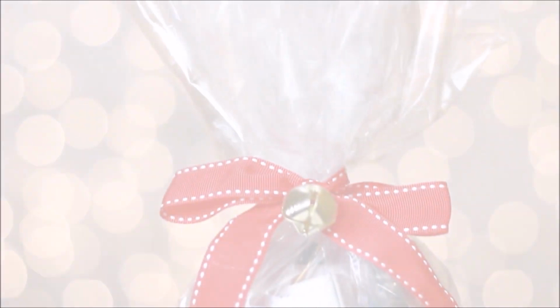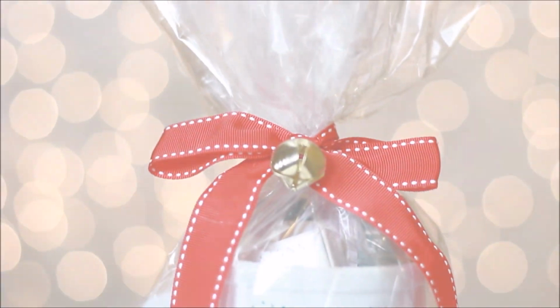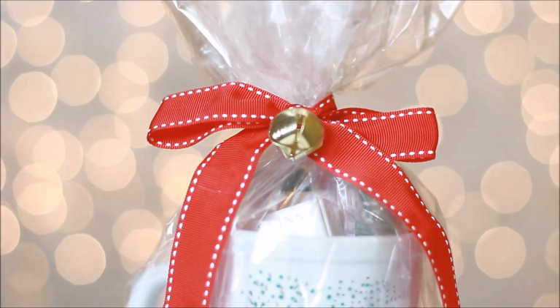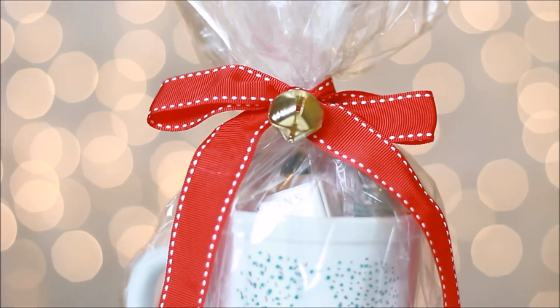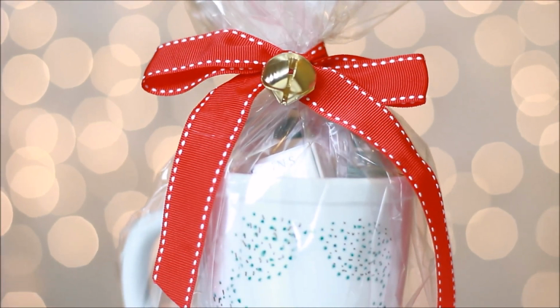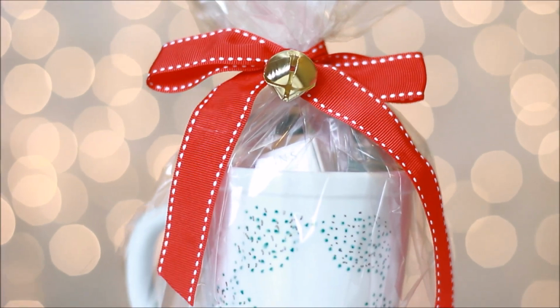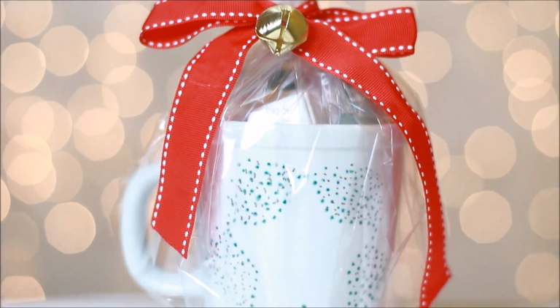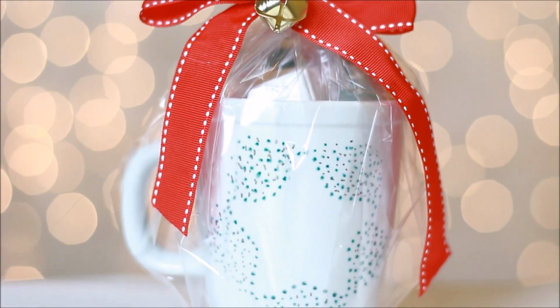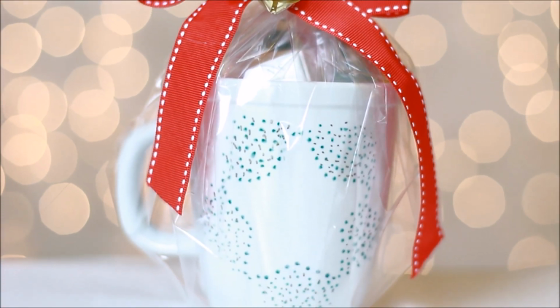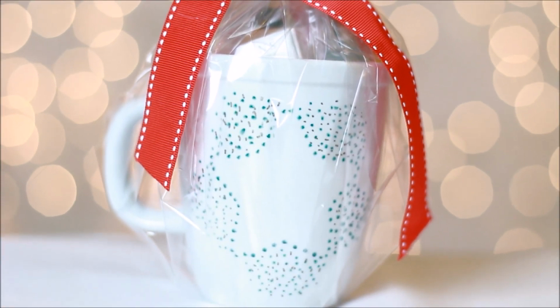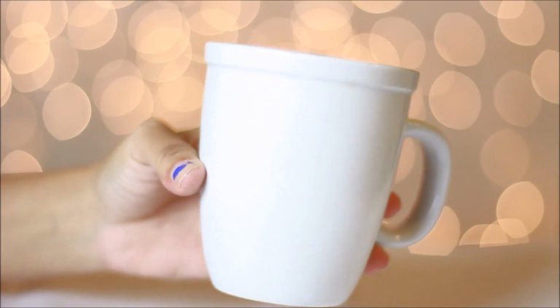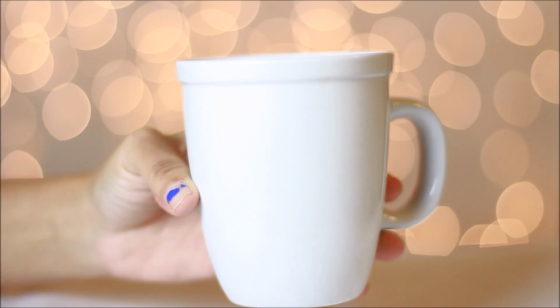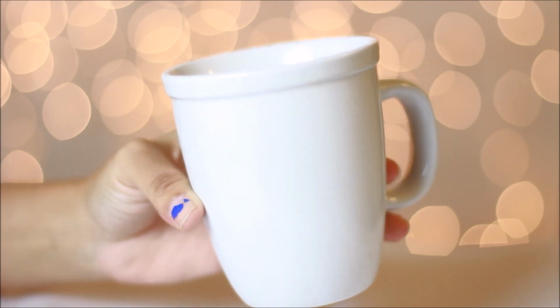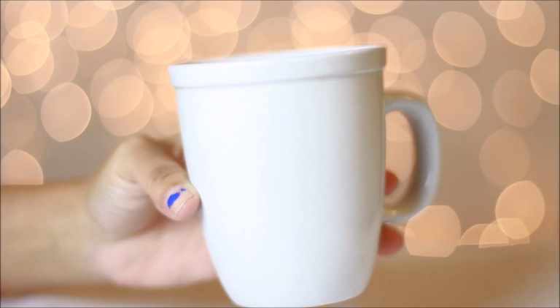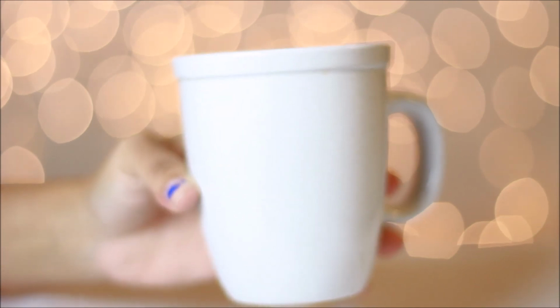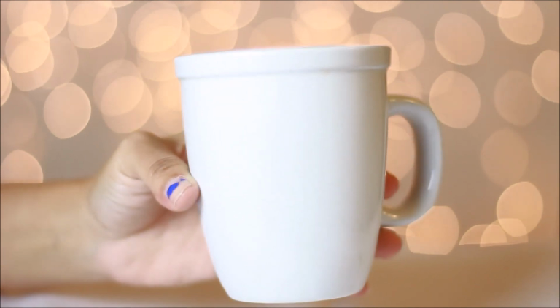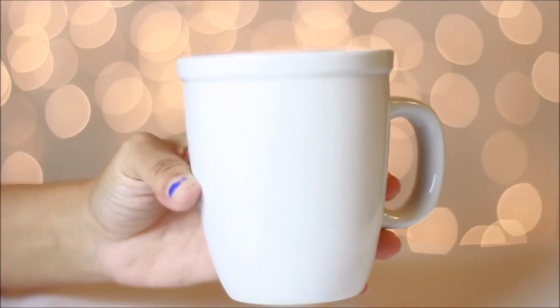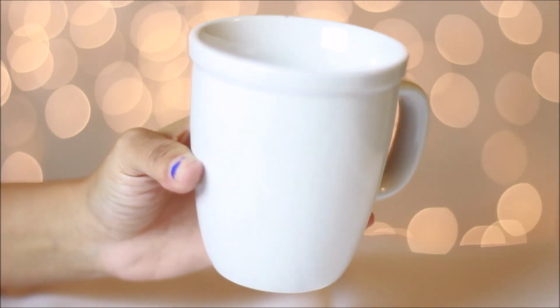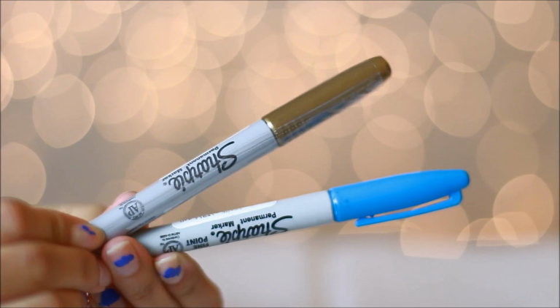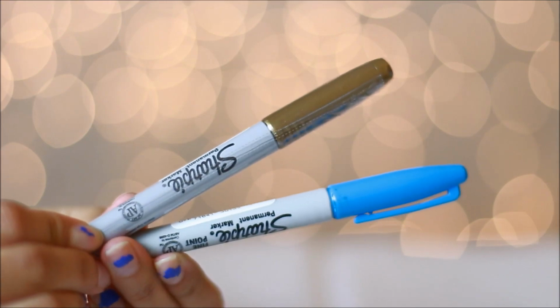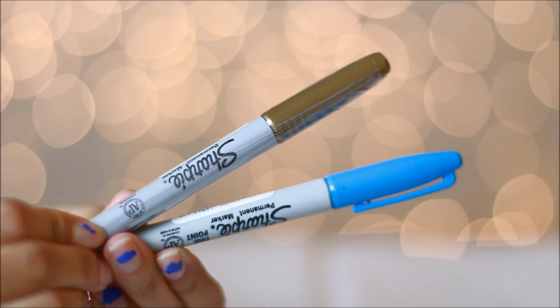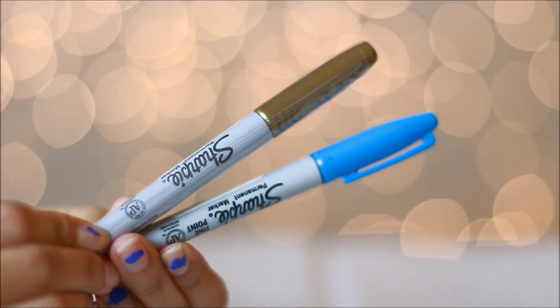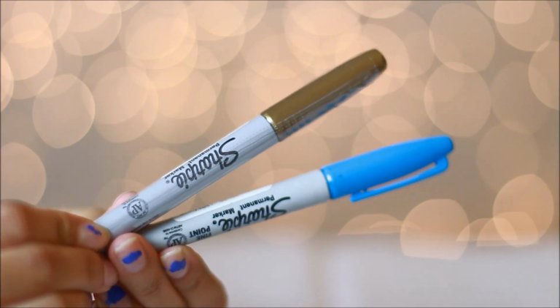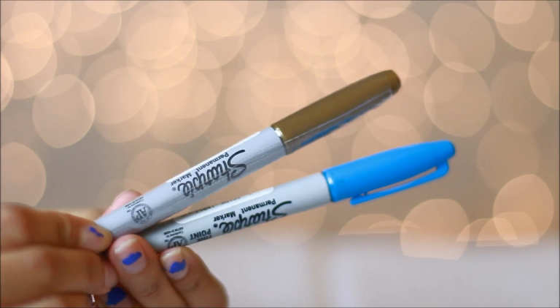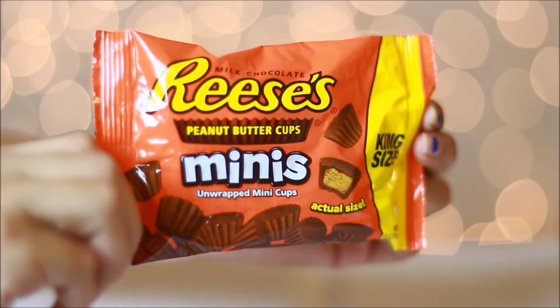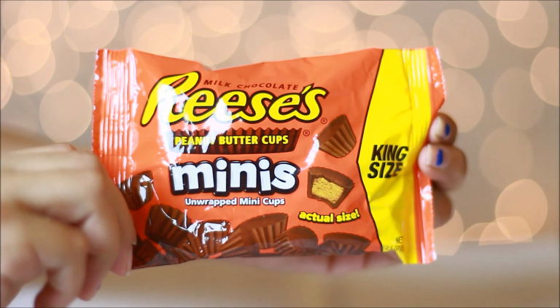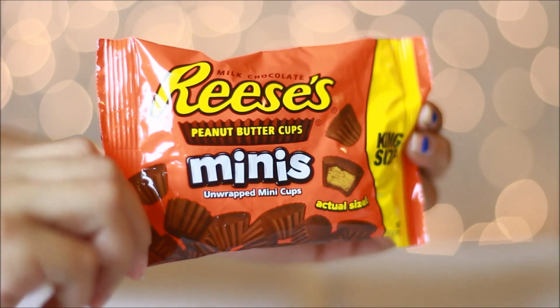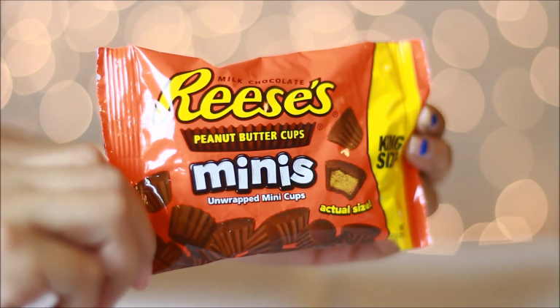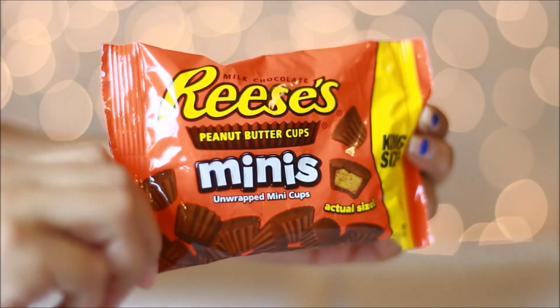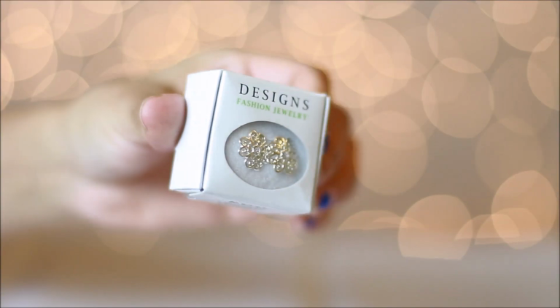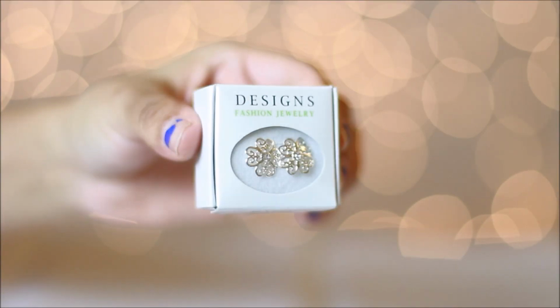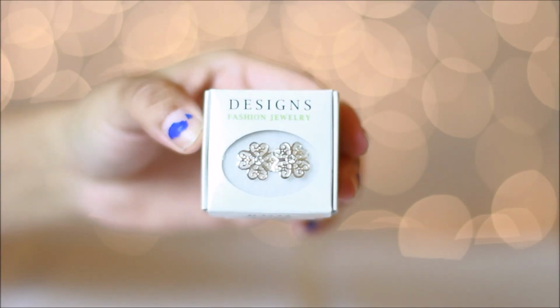Now on to the customized mug — this is a very easy one as well. You're going to want to get a white mug, two Sharpies of any color you want, and anything that you want to add inside the mug.